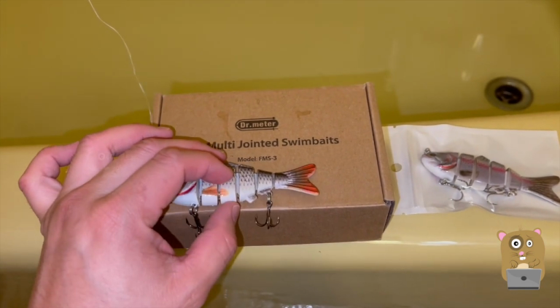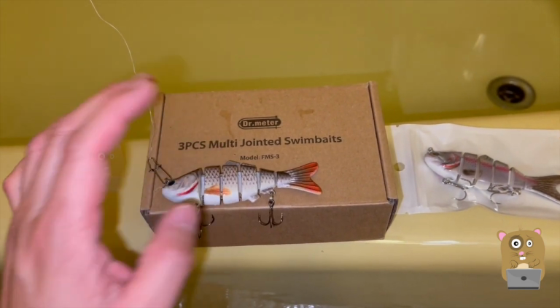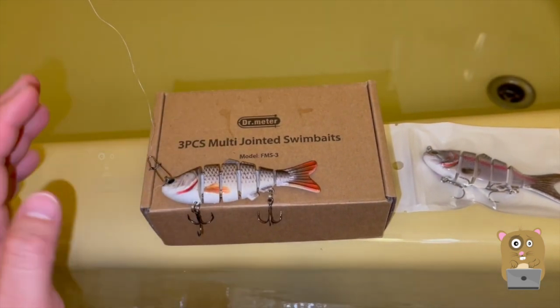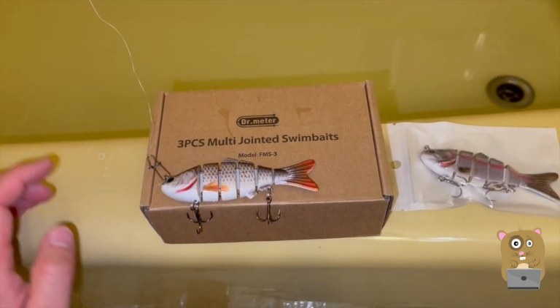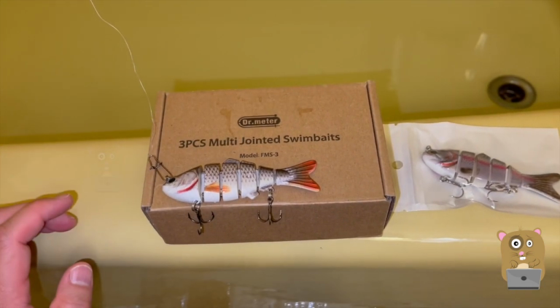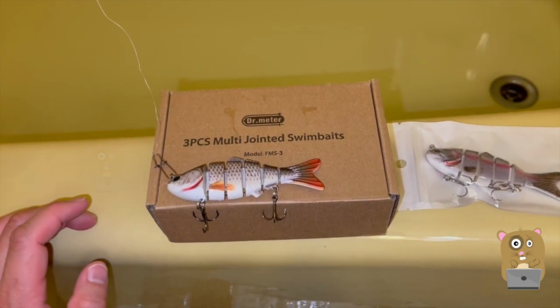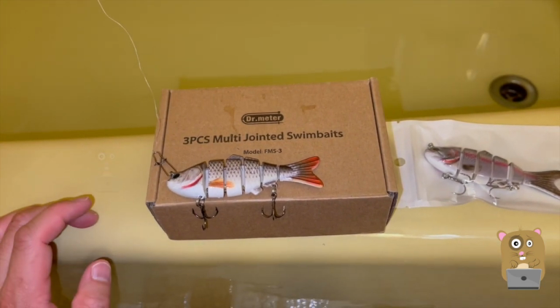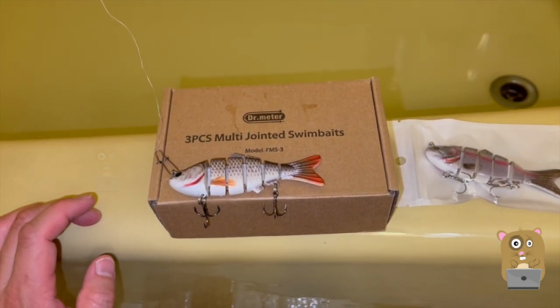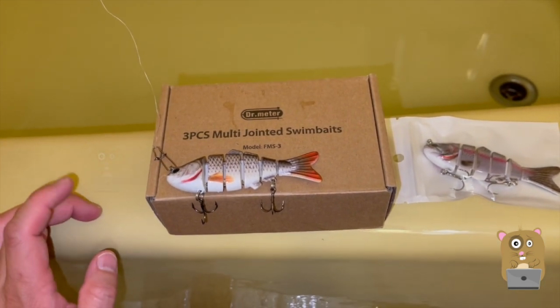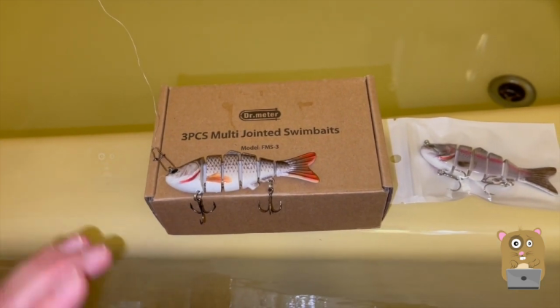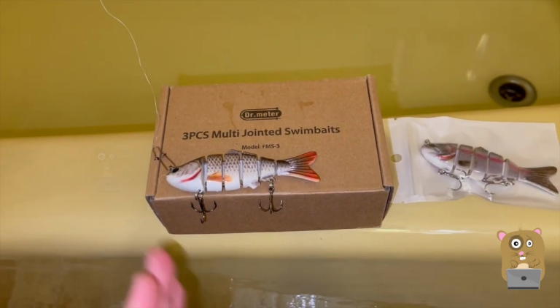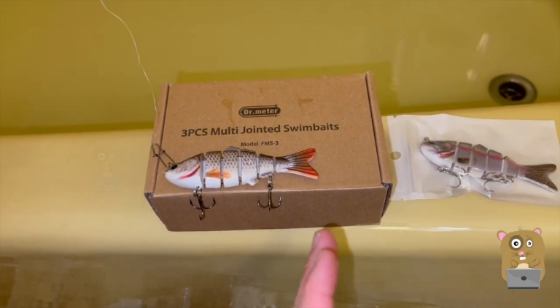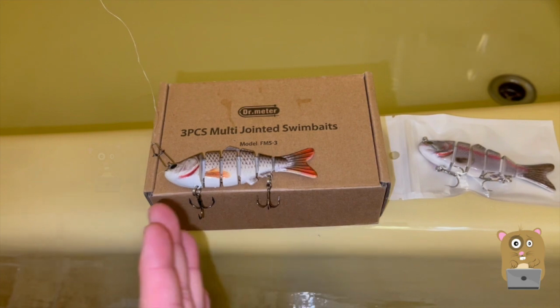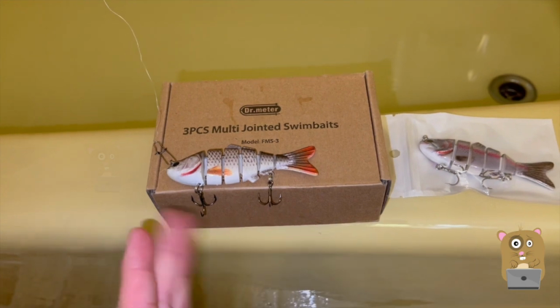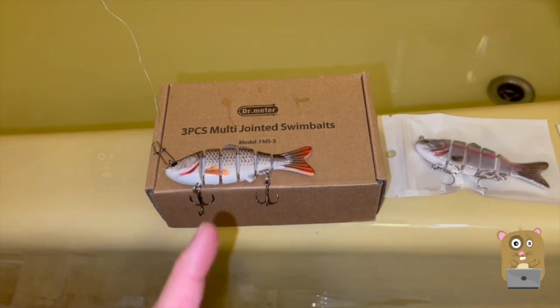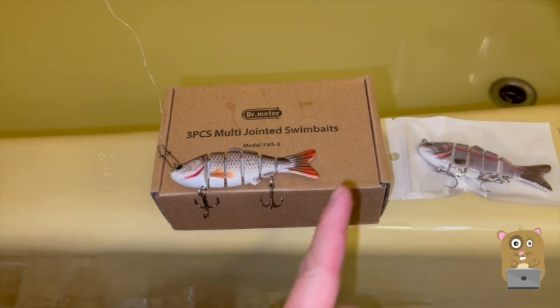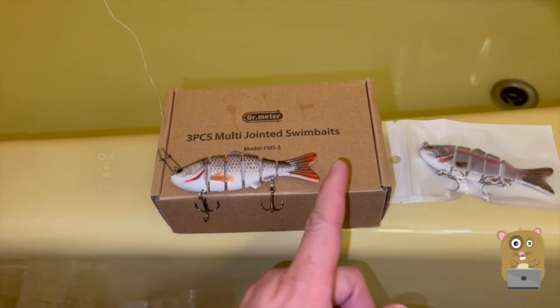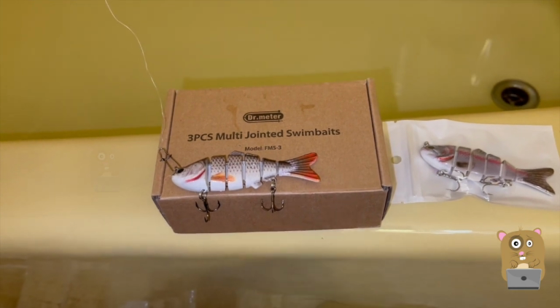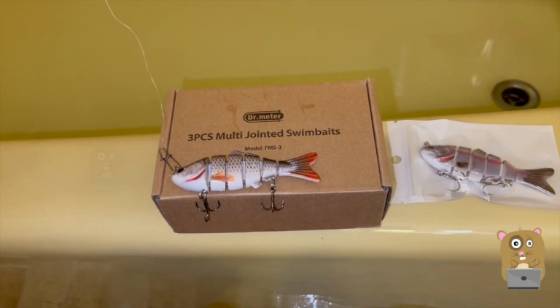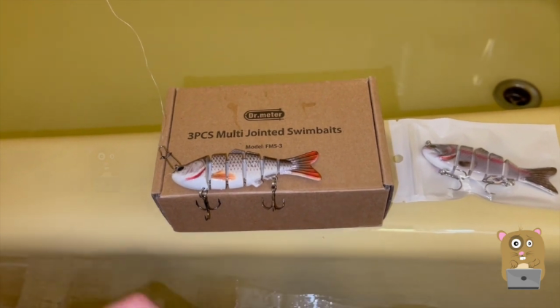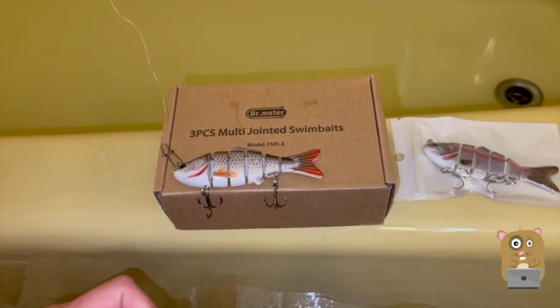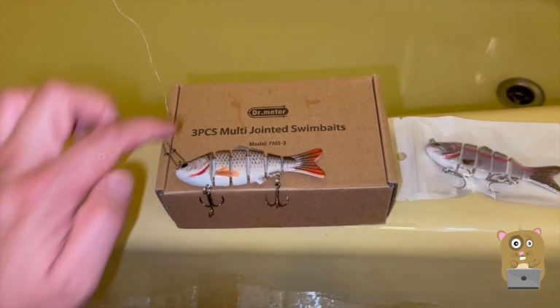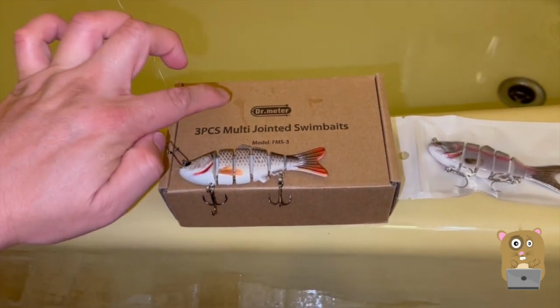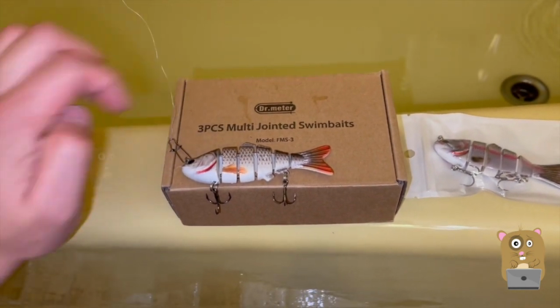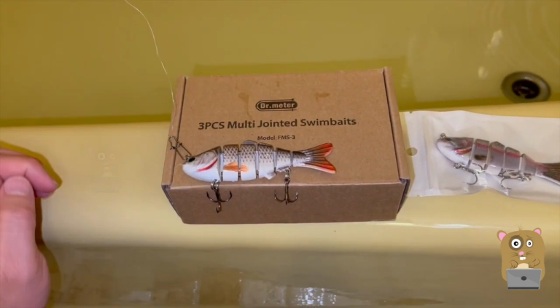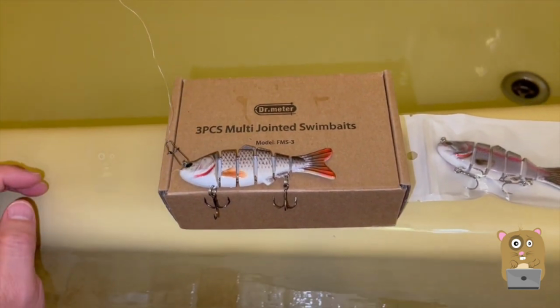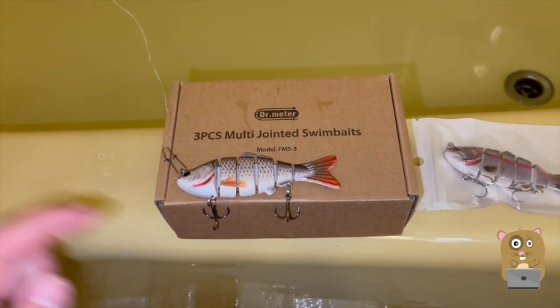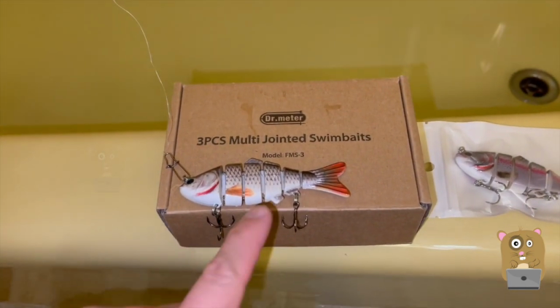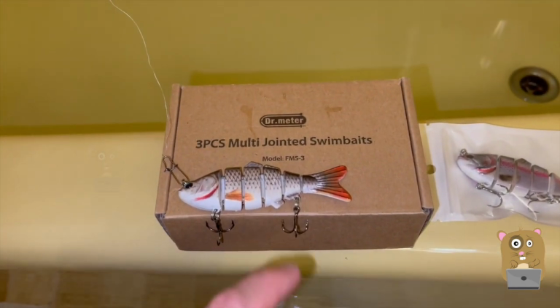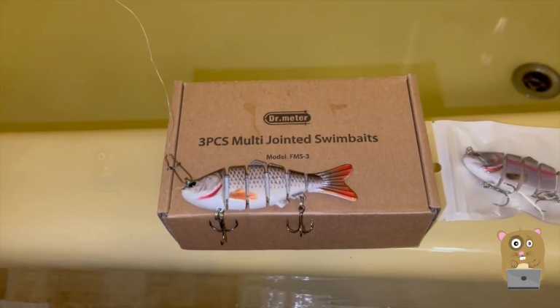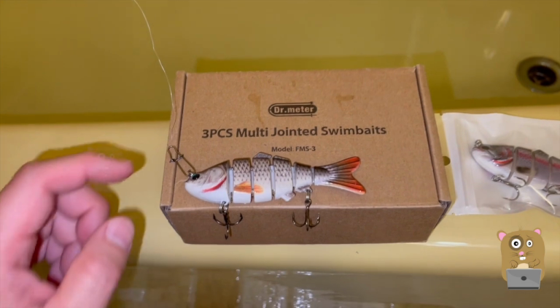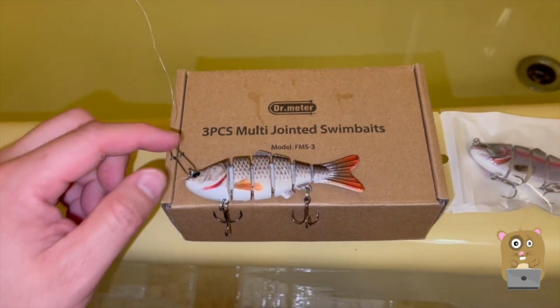What I got here are multi-jointed swim baits, six segments each. In this box it came with three of them. It's by Dr. Meter — there's the model number for this.